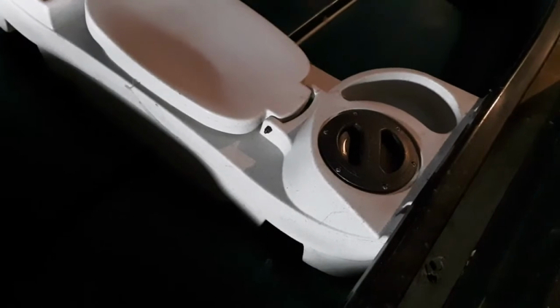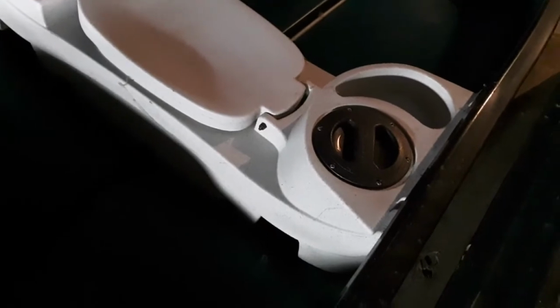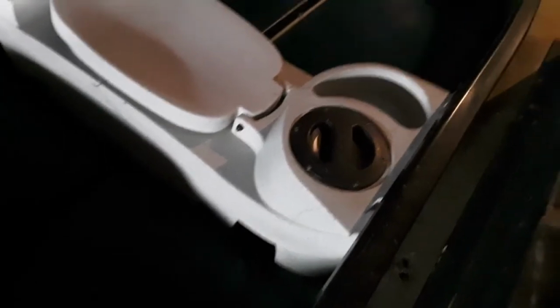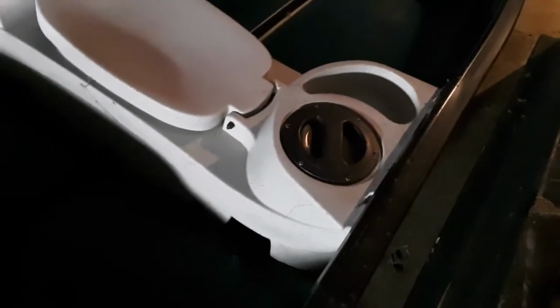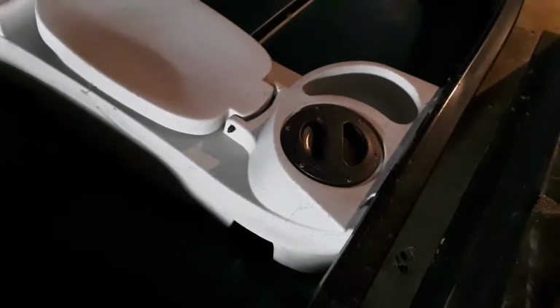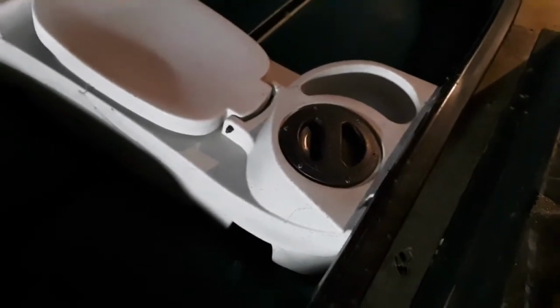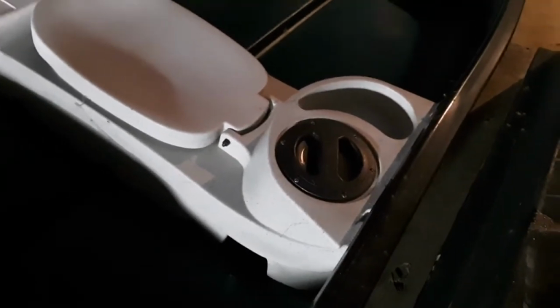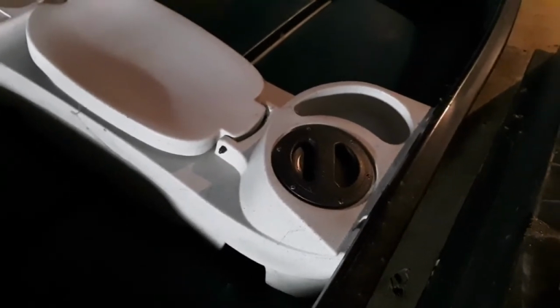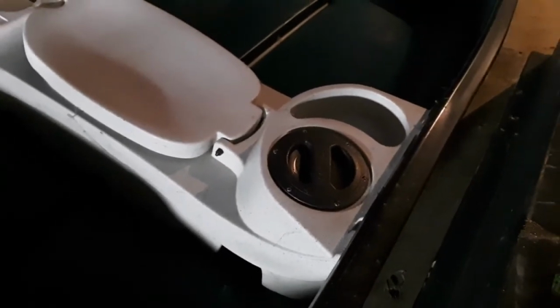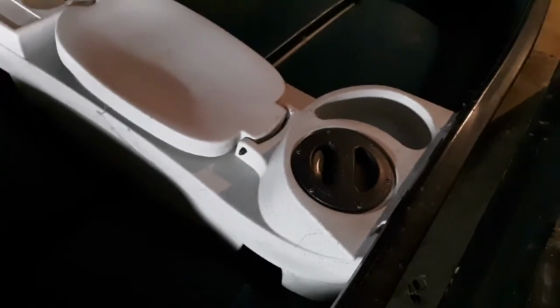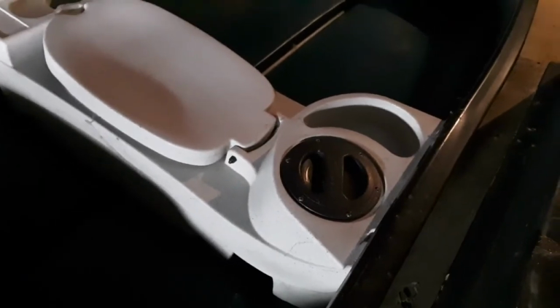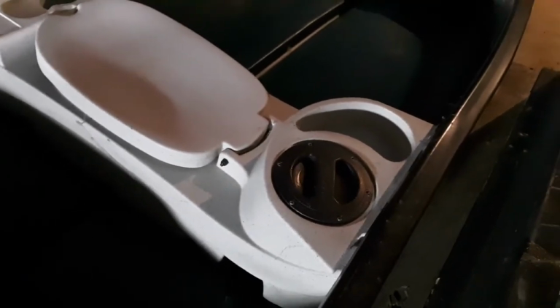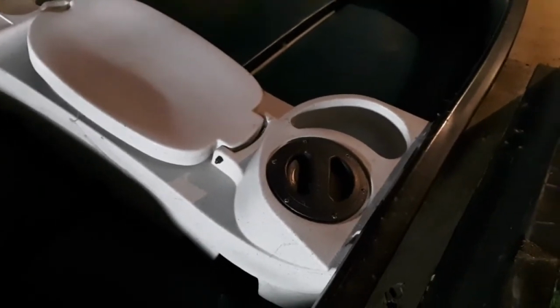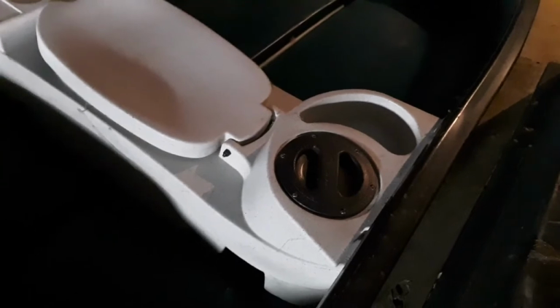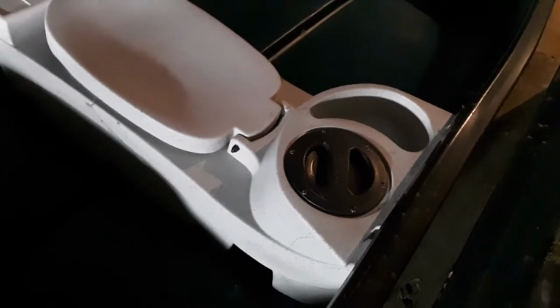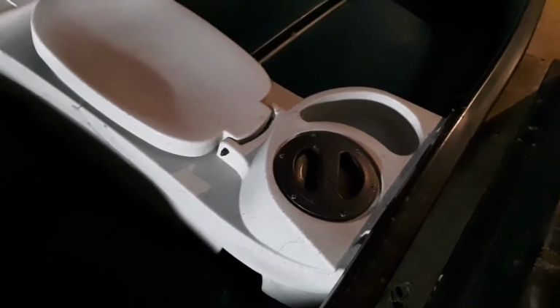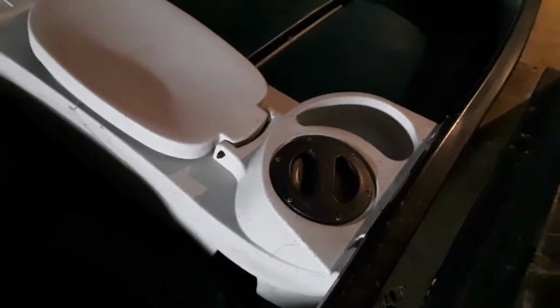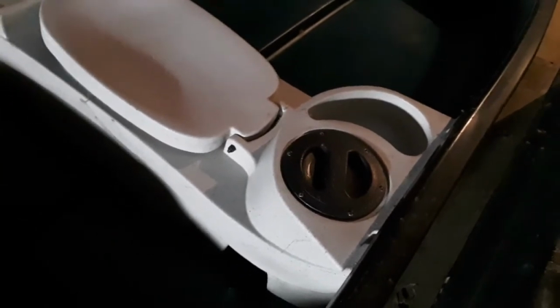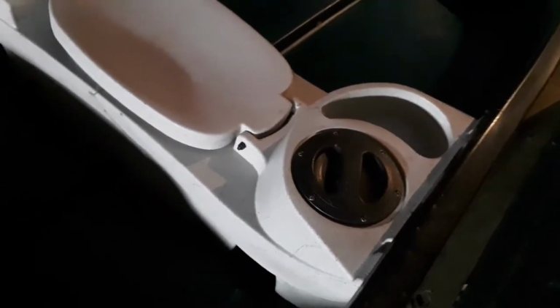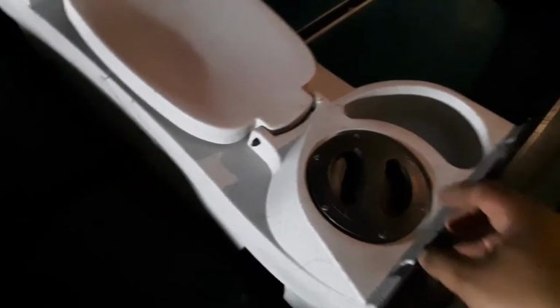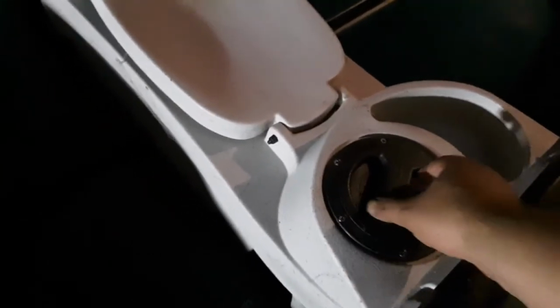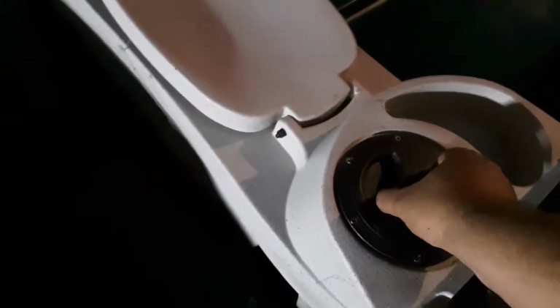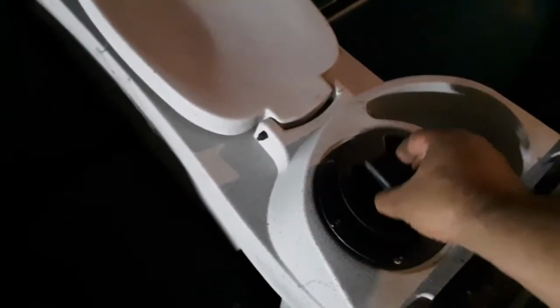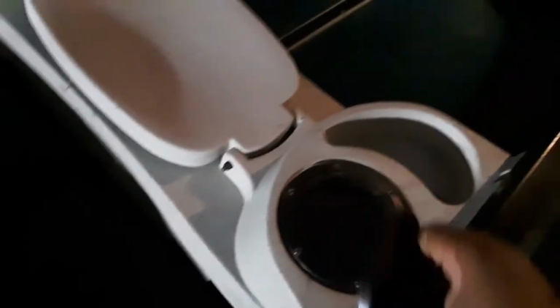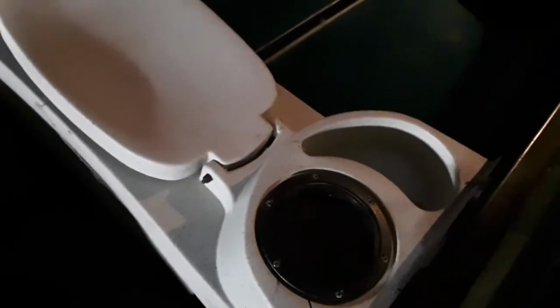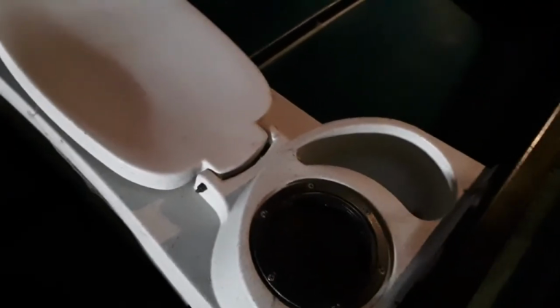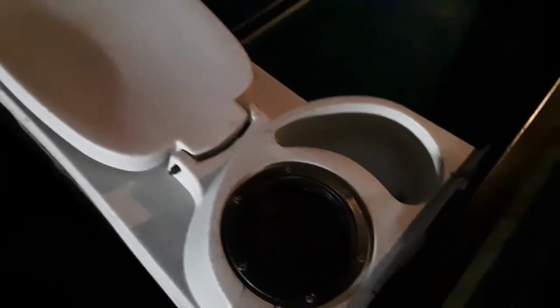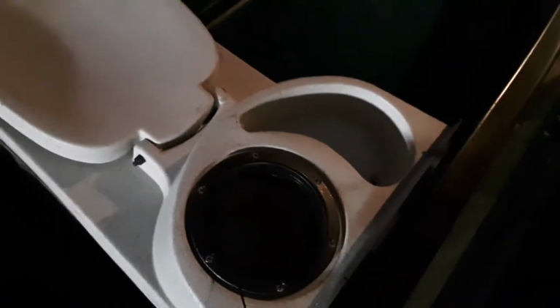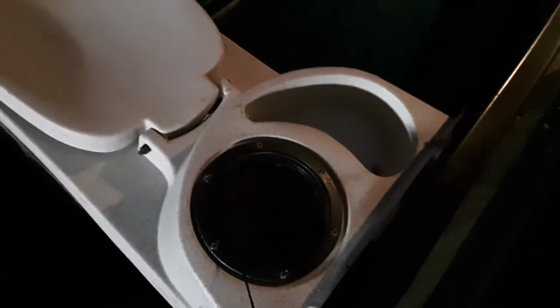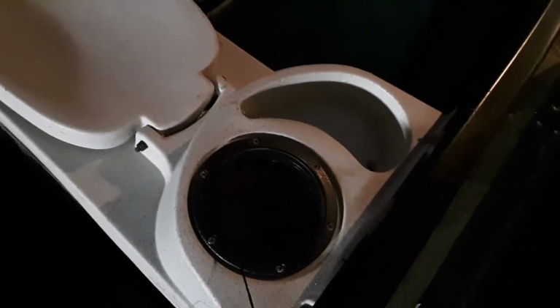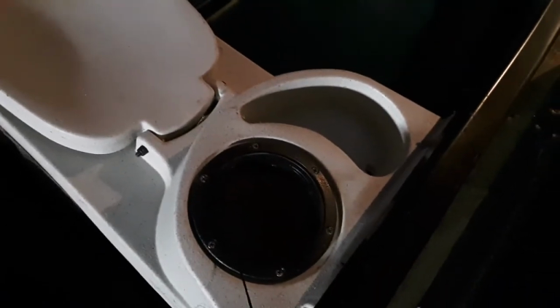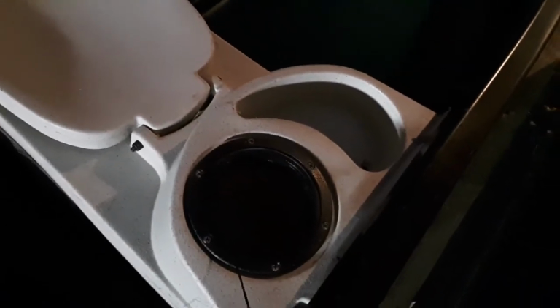Wow, look — it's got a little compartment. Before you think it's a marine toilet, it really isn't. It's a place to store stuff. Check it out — think of all the neat things you could put in there.